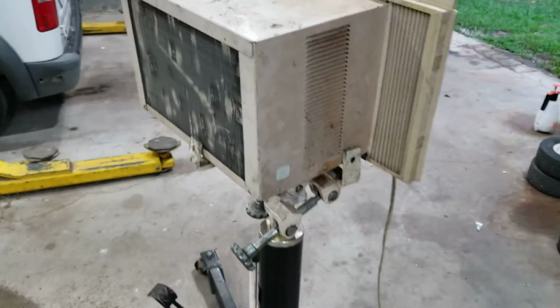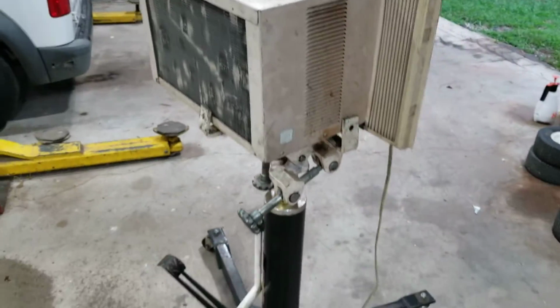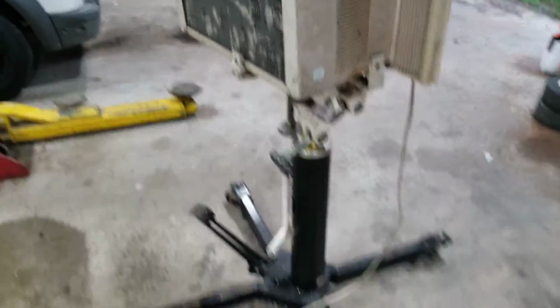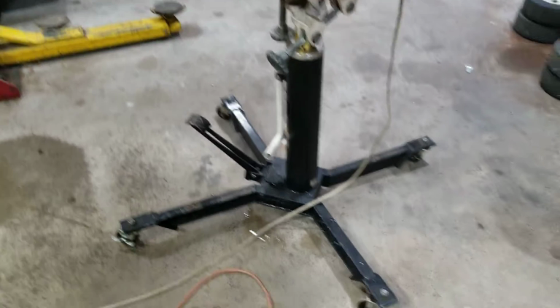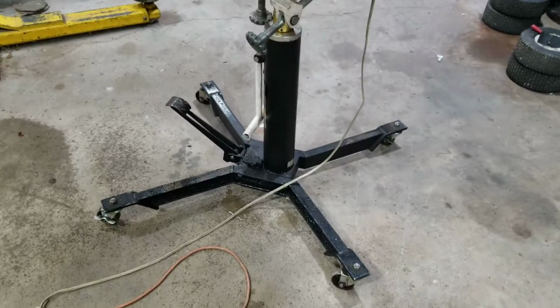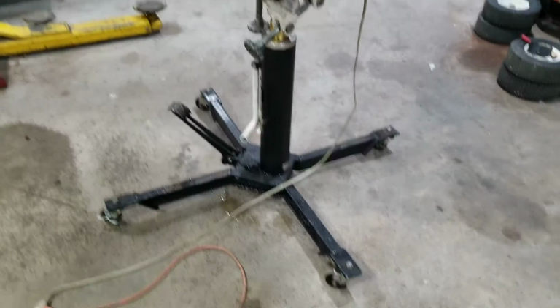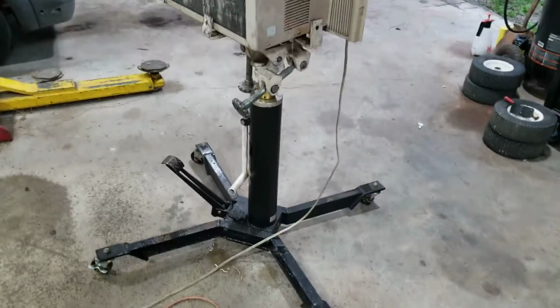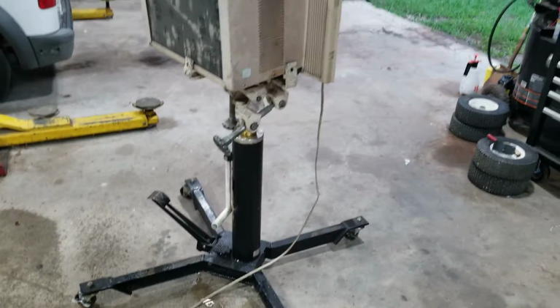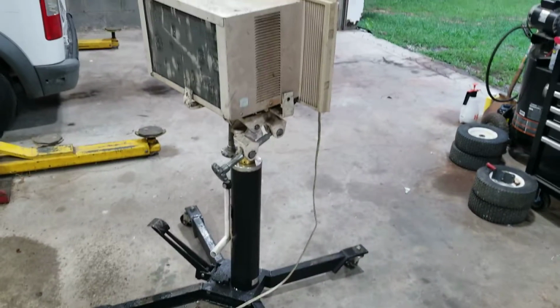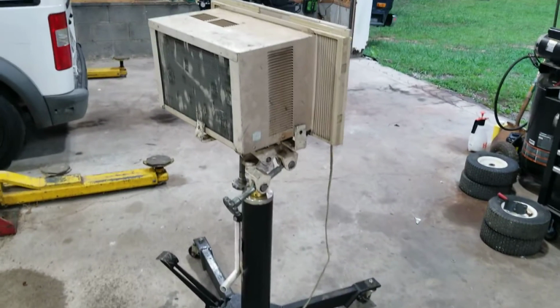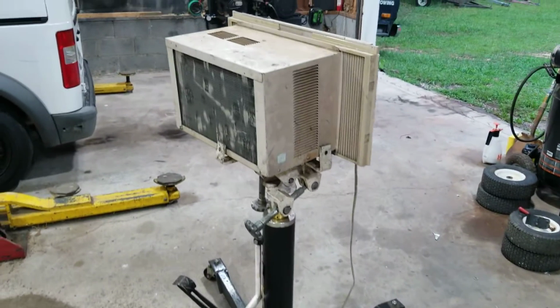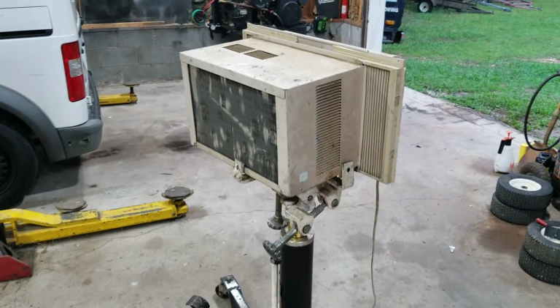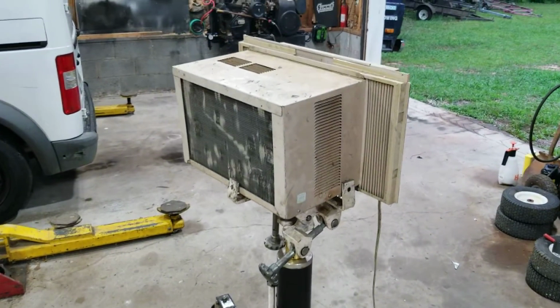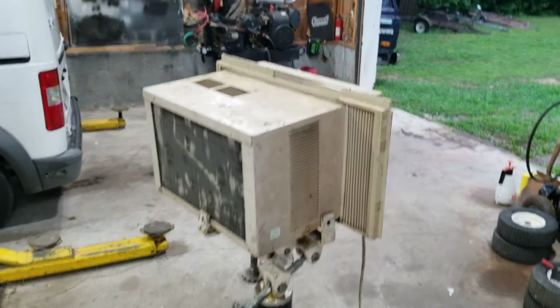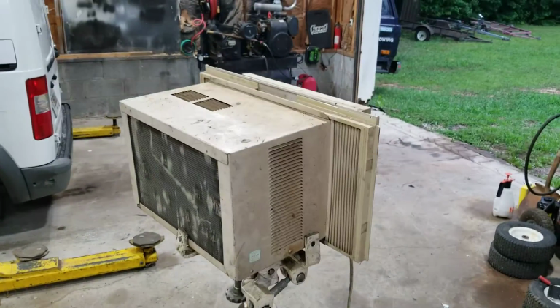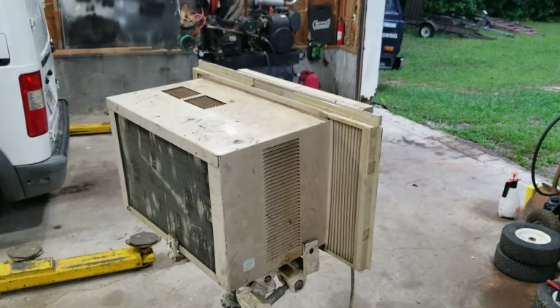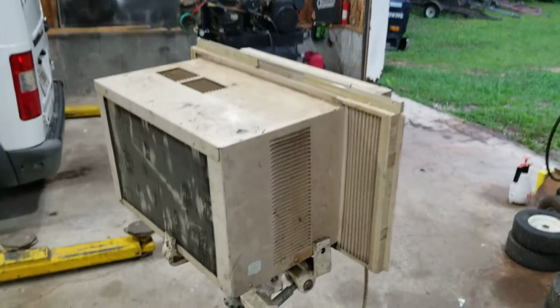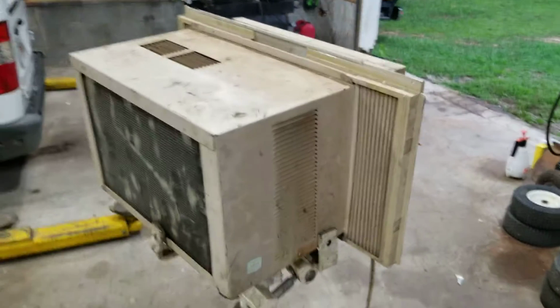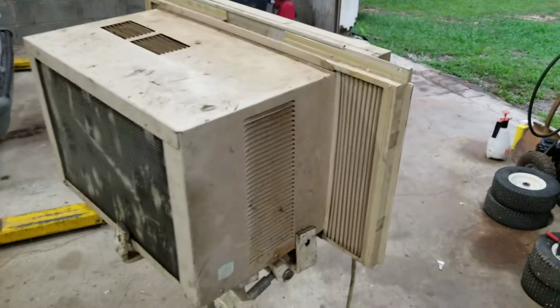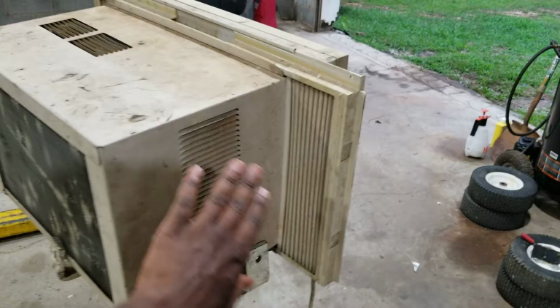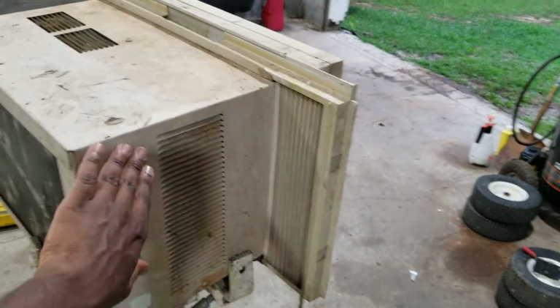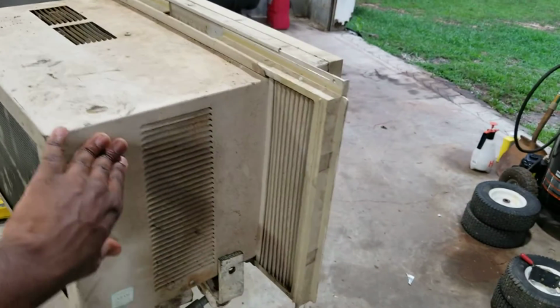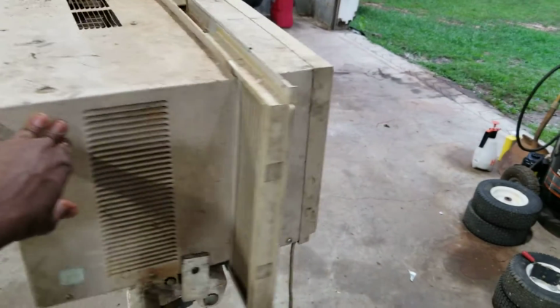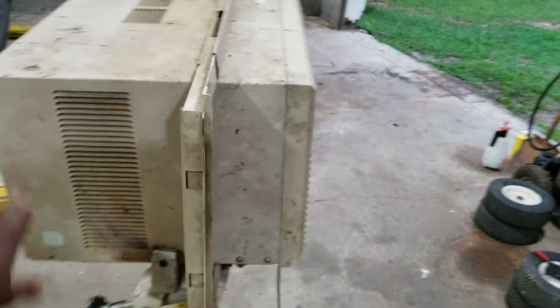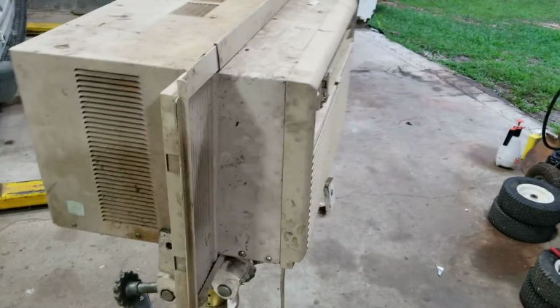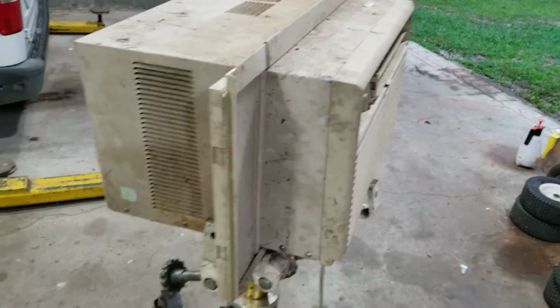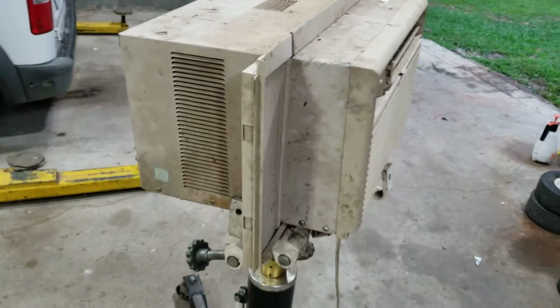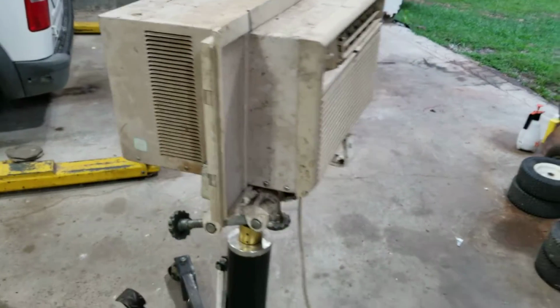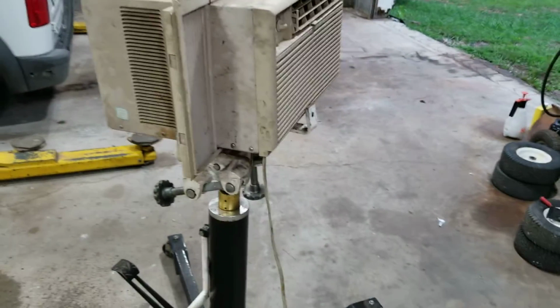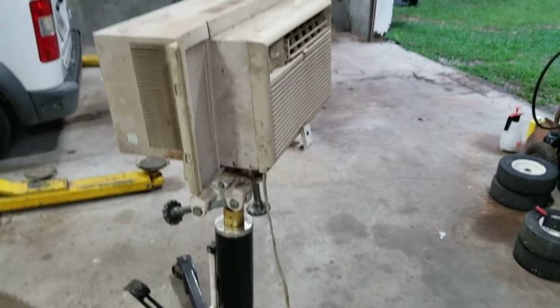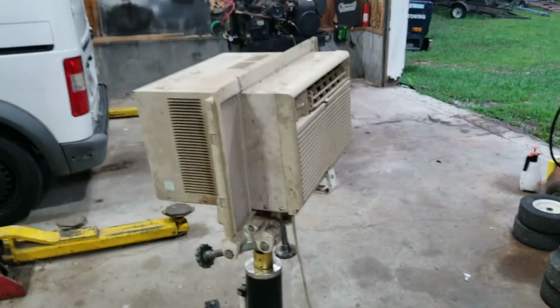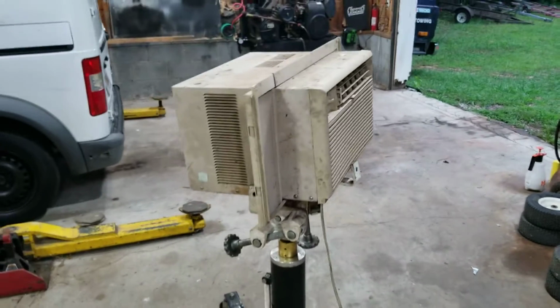If you're in a hot environment like this, try using a small air conditioner. It's pretty good — better than nothing.